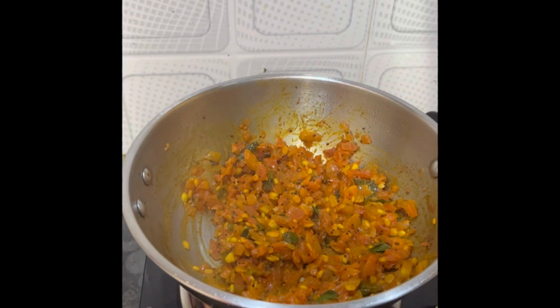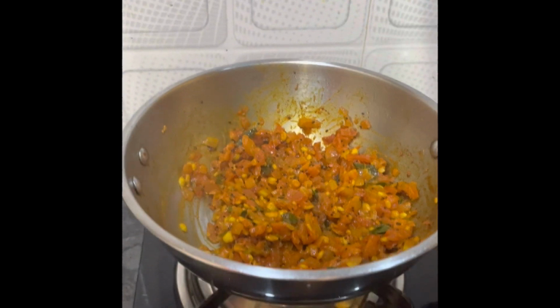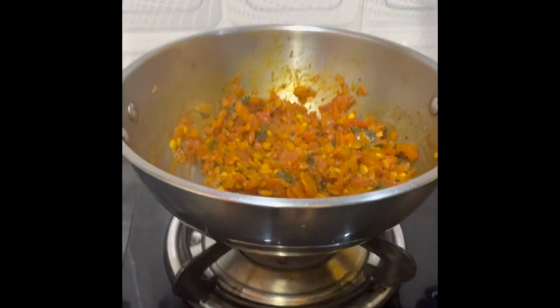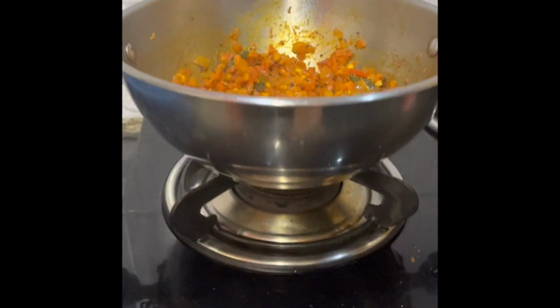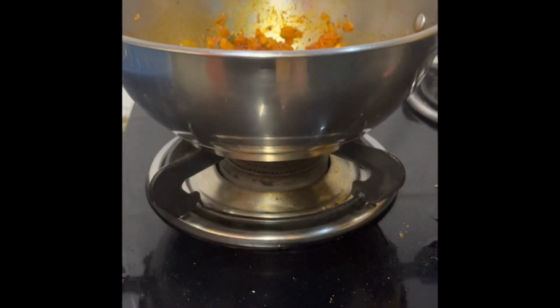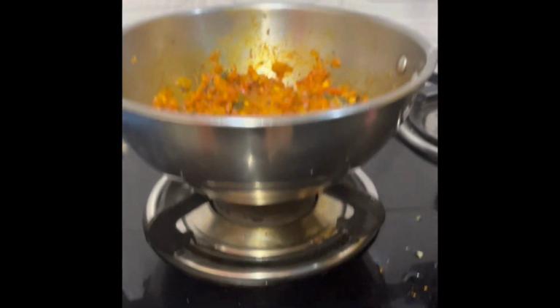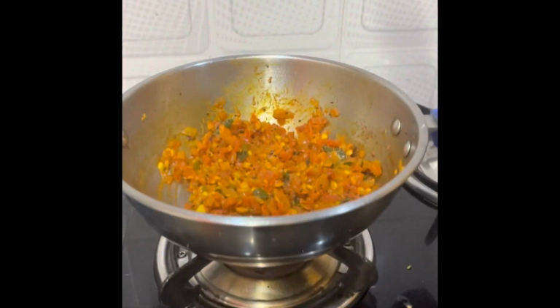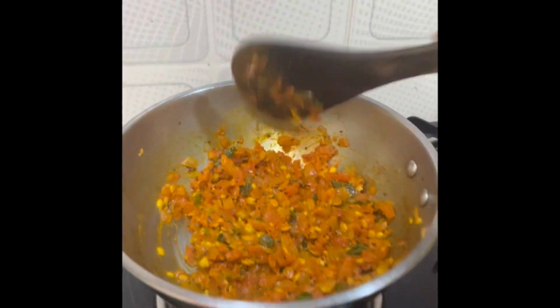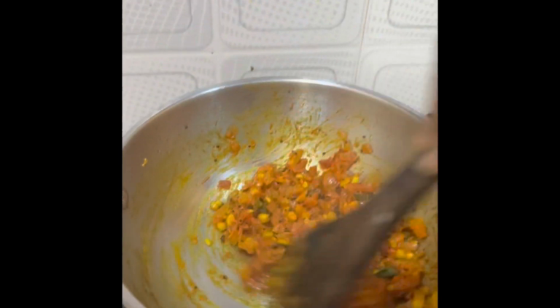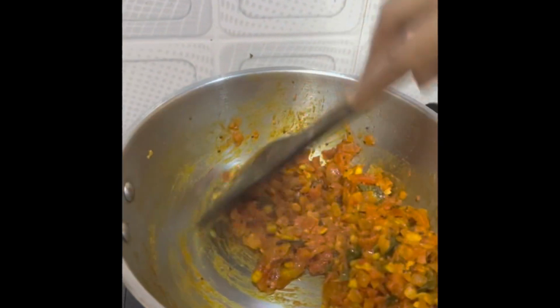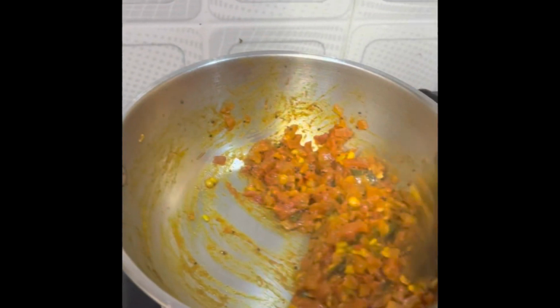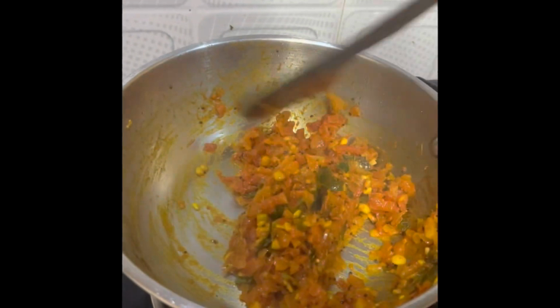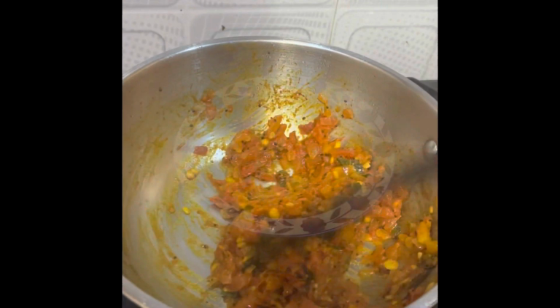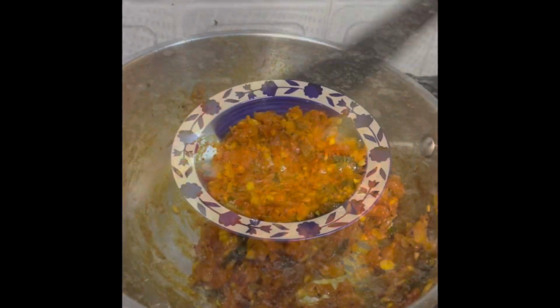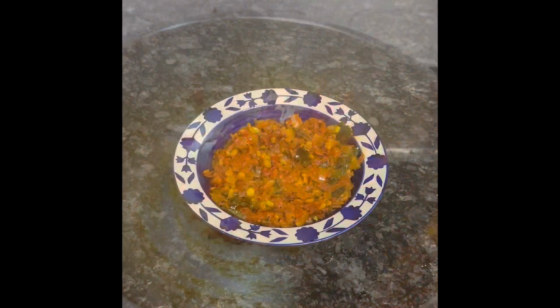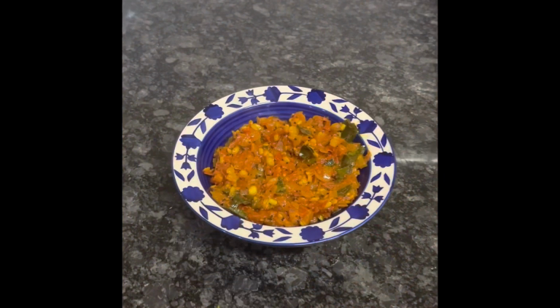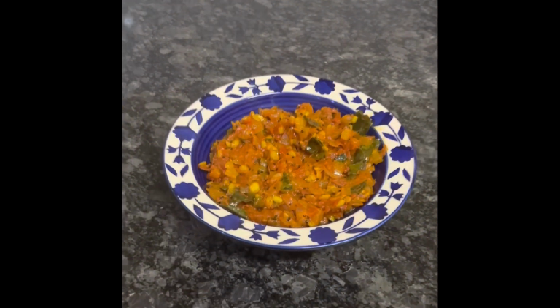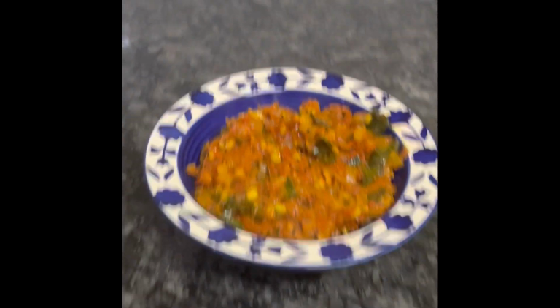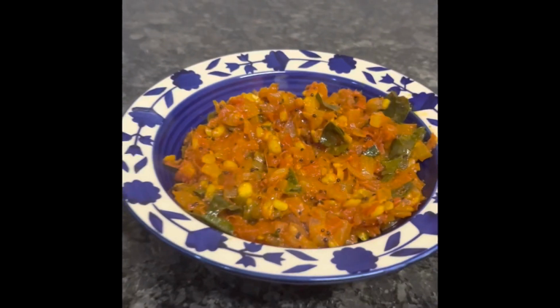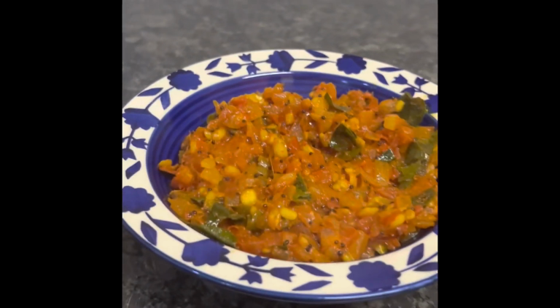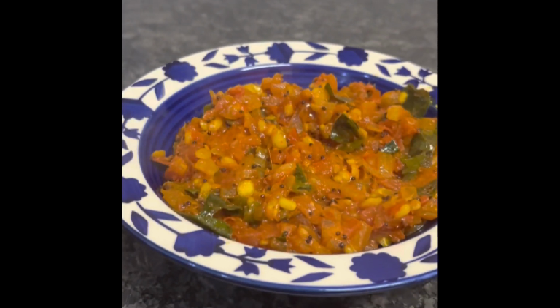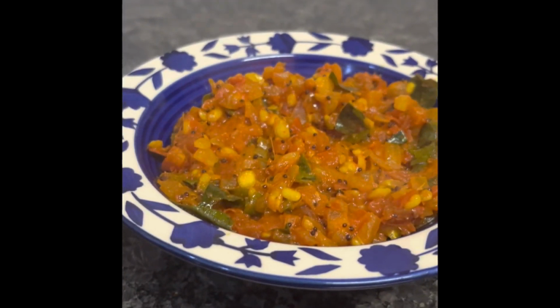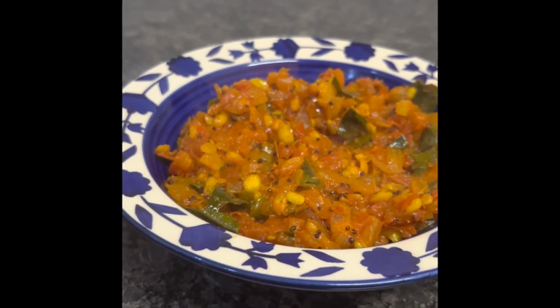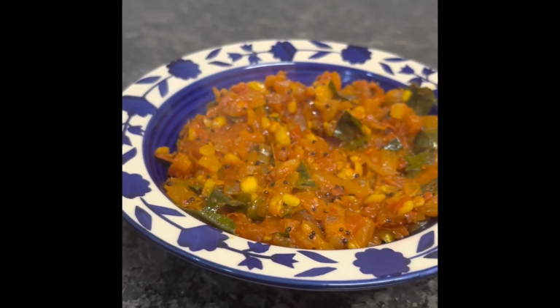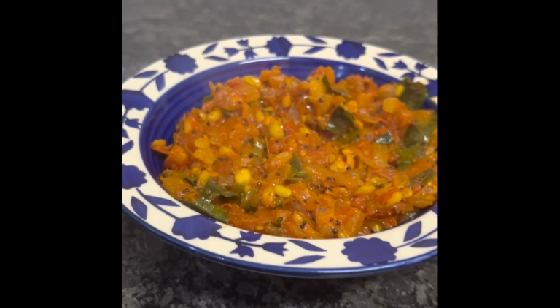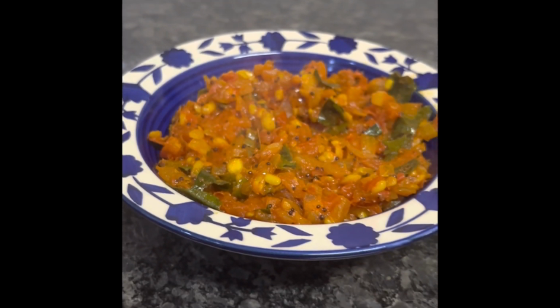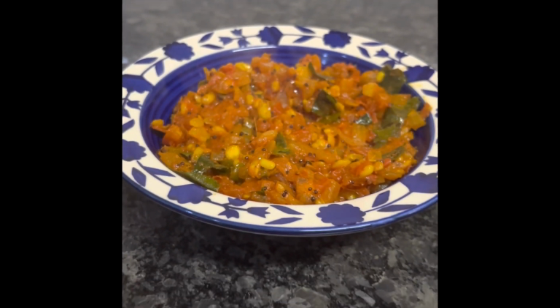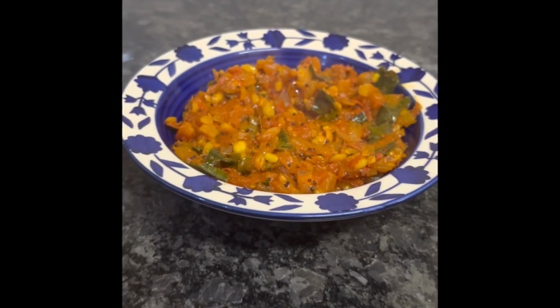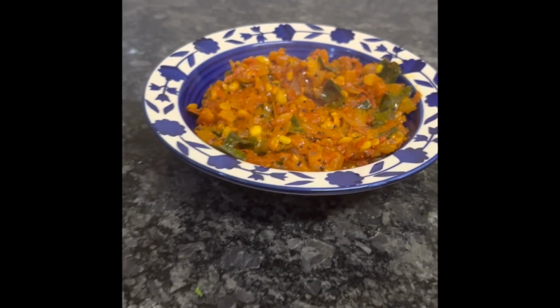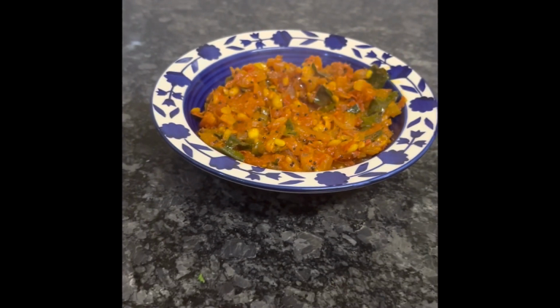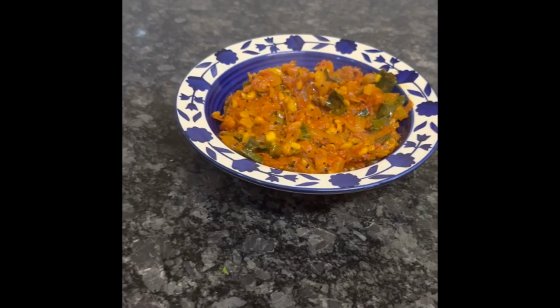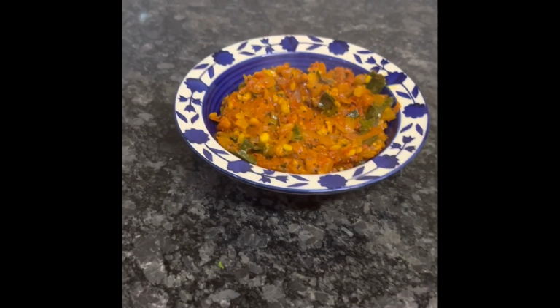If you really want gravy you can add a little water. Now we will serve it — as I said, you can enjoy it with parathas or dal.